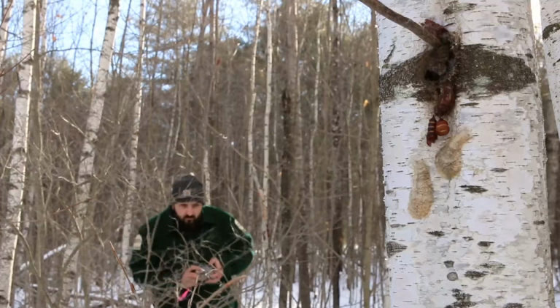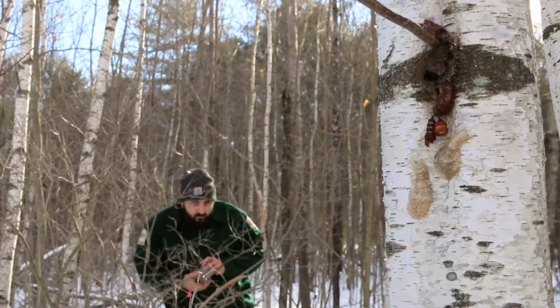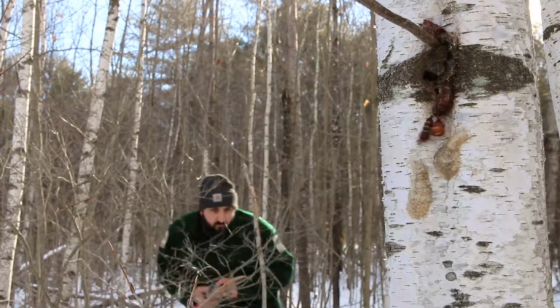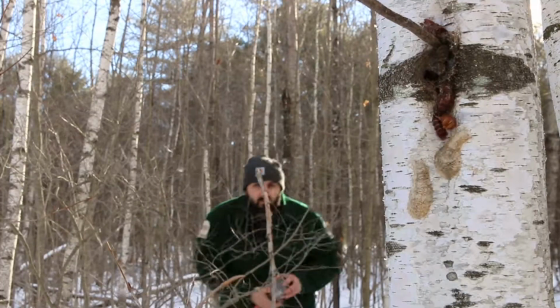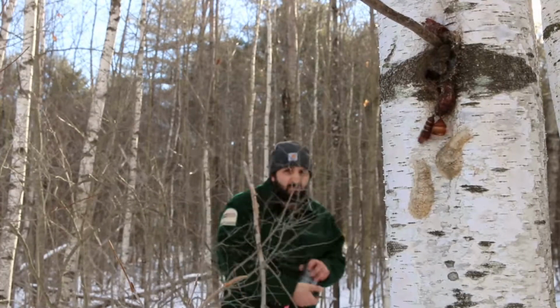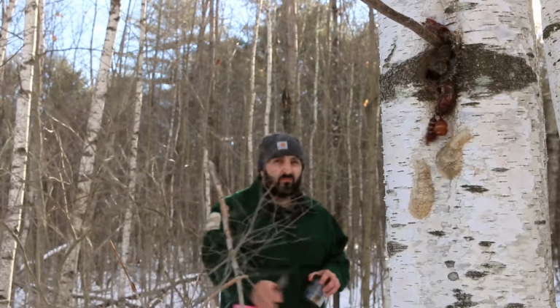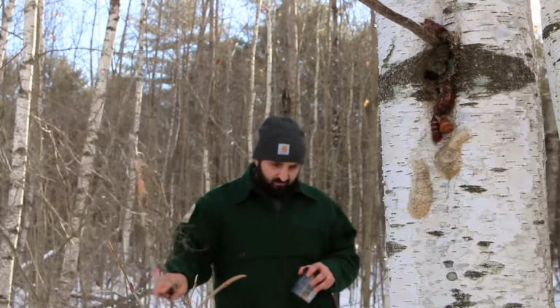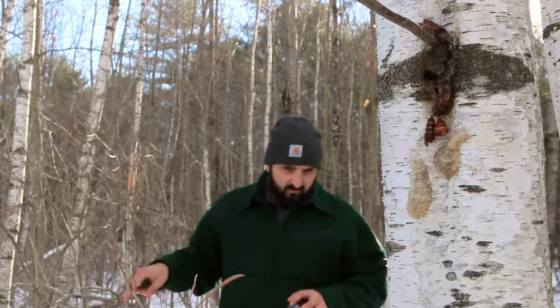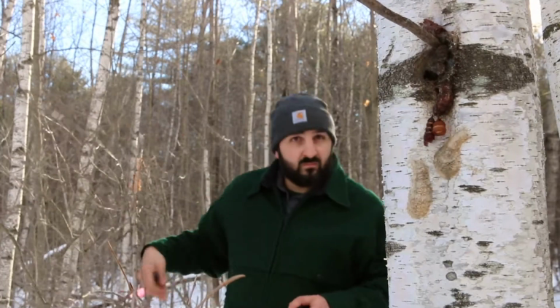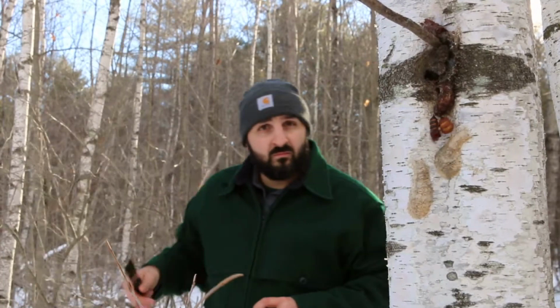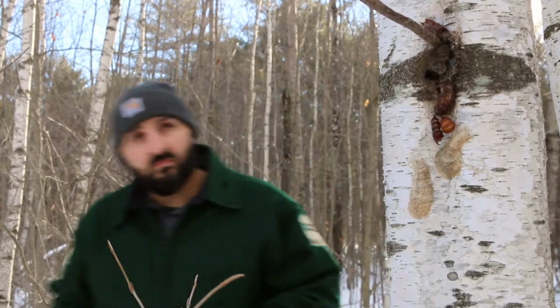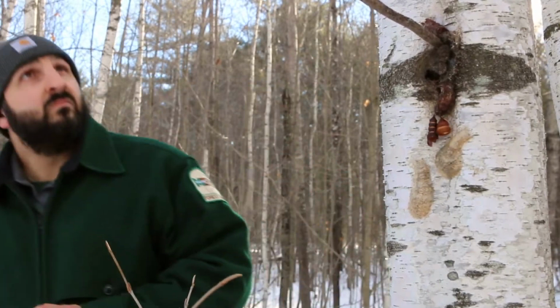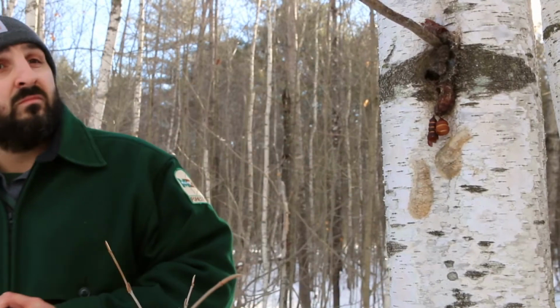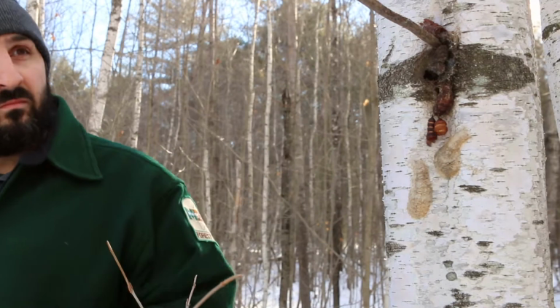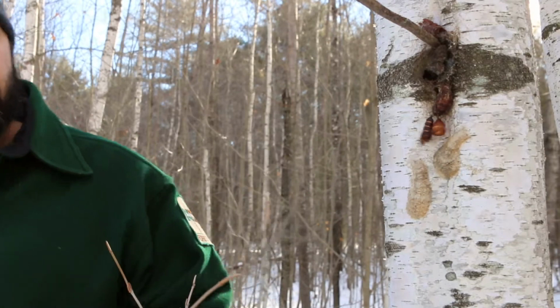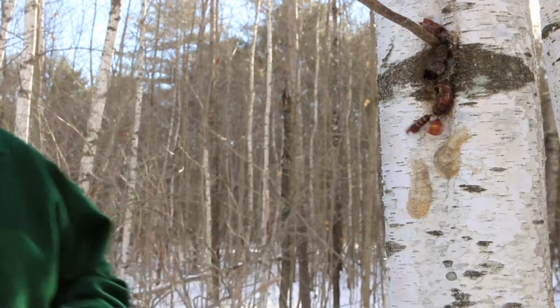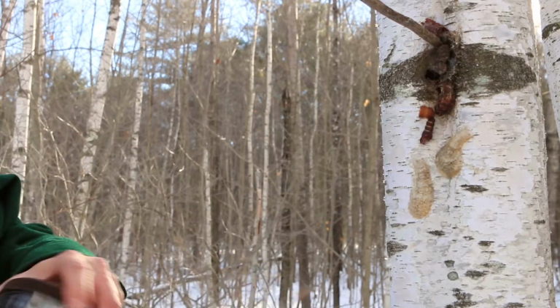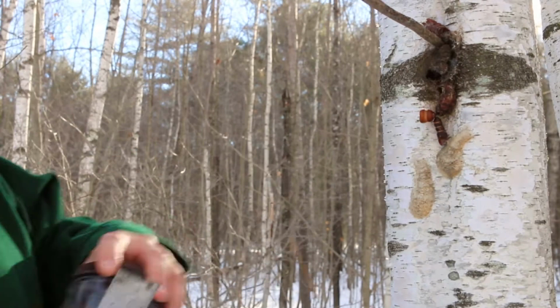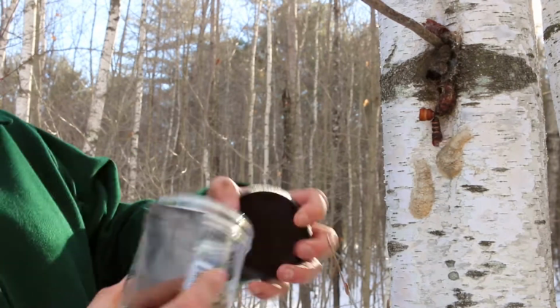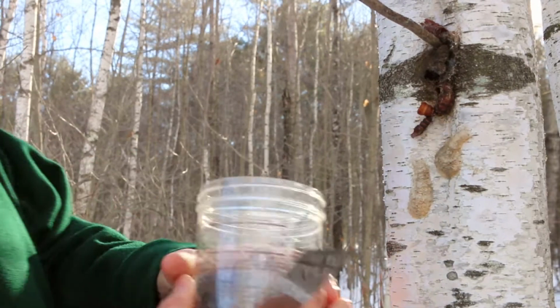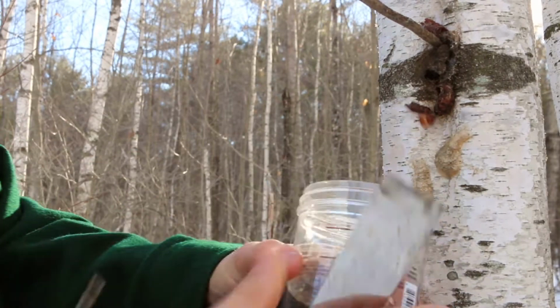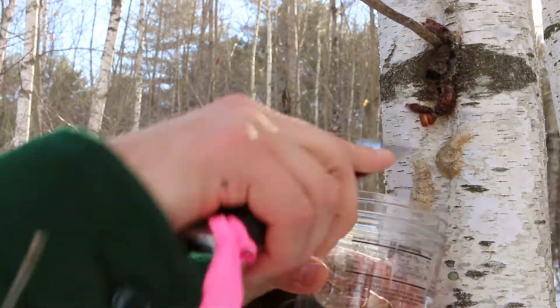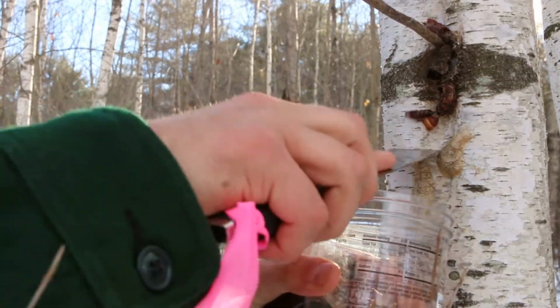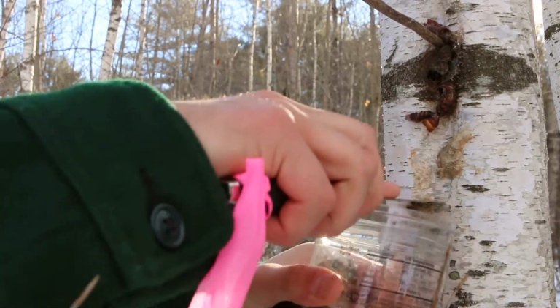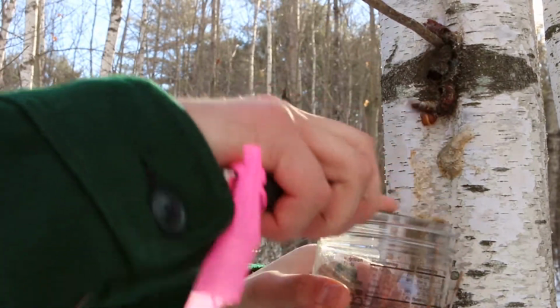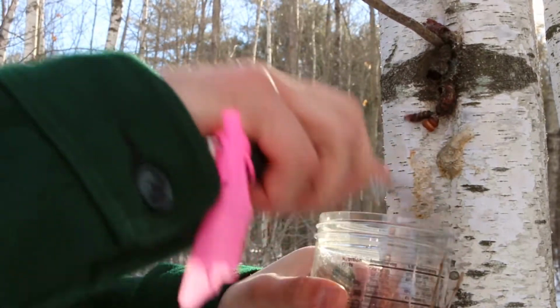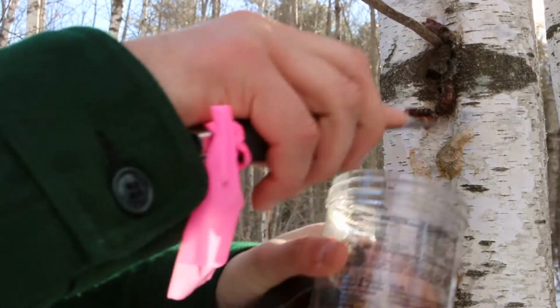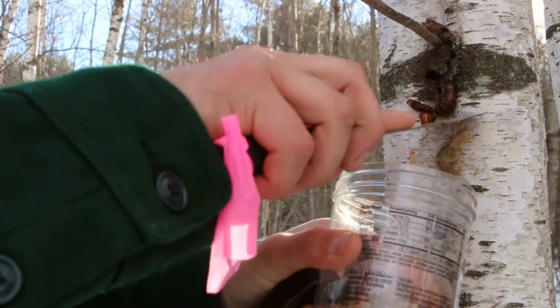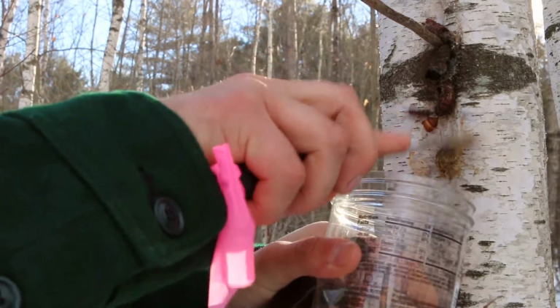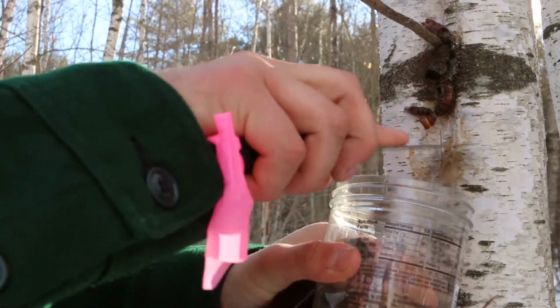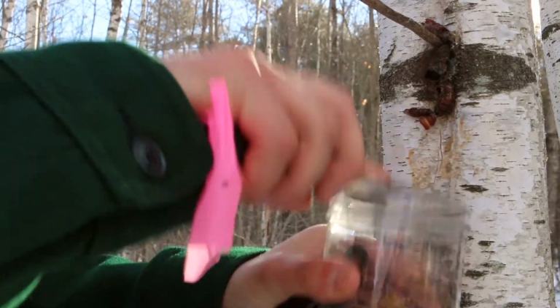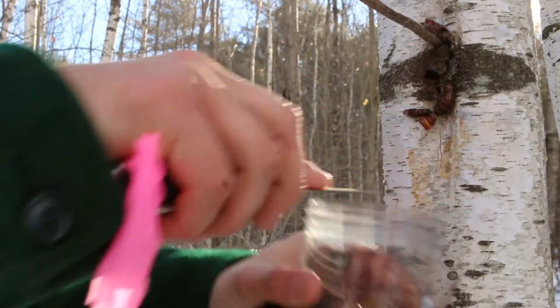Winter is one of the best times to scout your own woodlands for this pest, due to the fact that they lay large visible egg masses on the trunks of trees, and you can also perform some easy management when the opportunity presents itself.